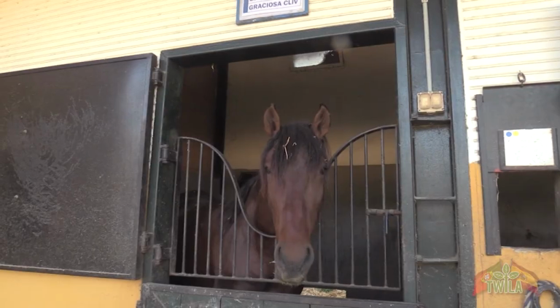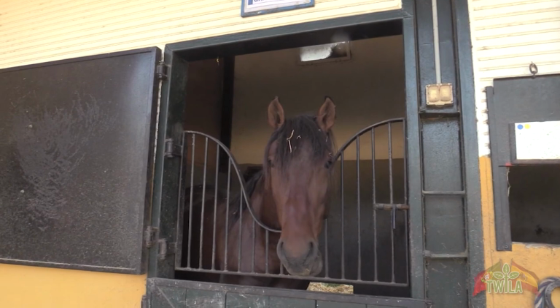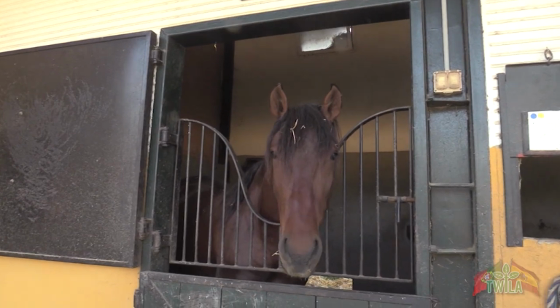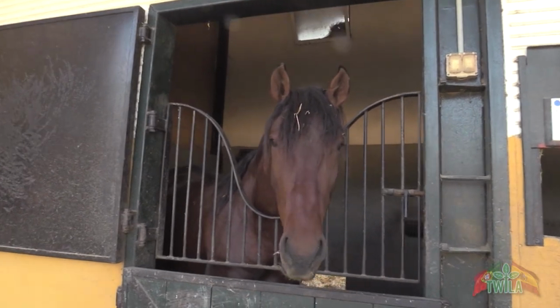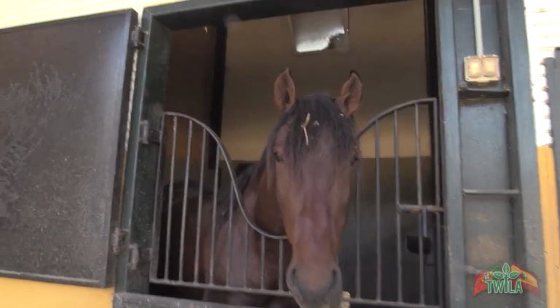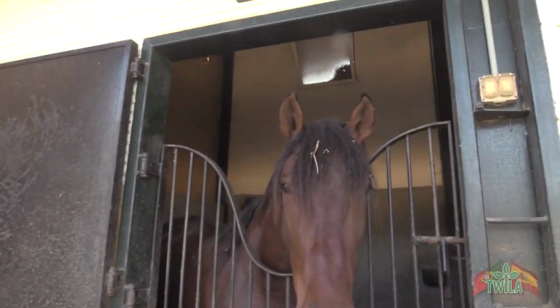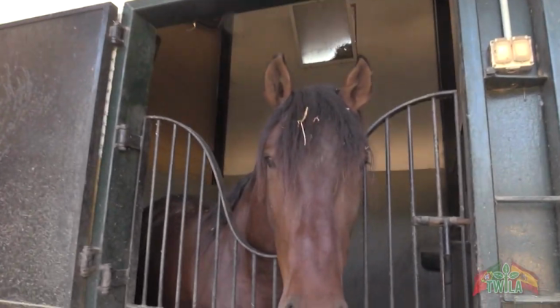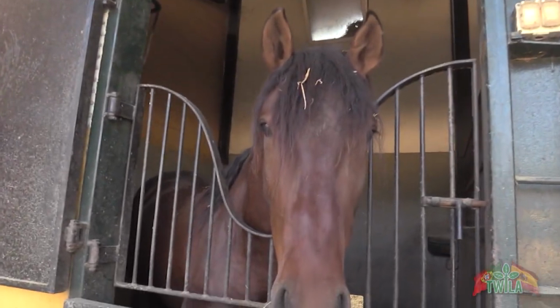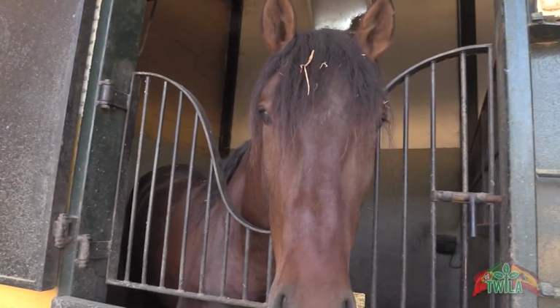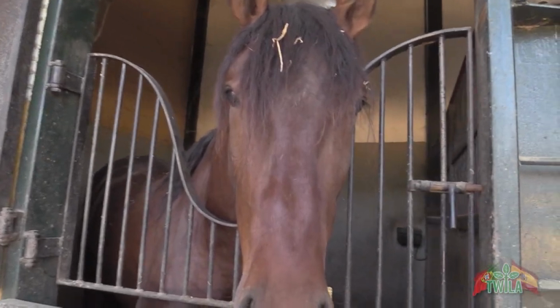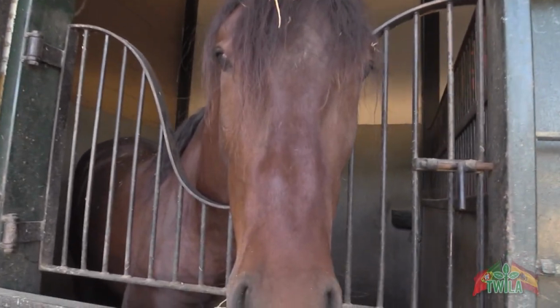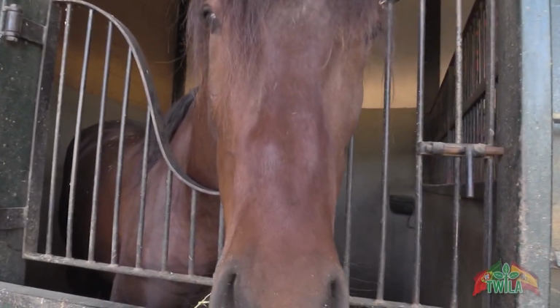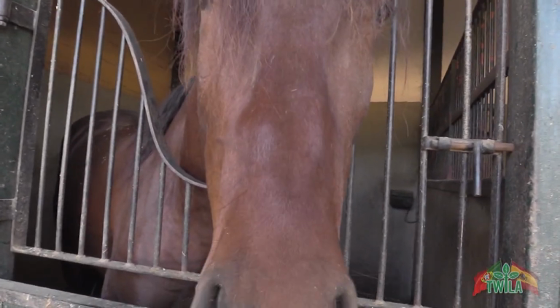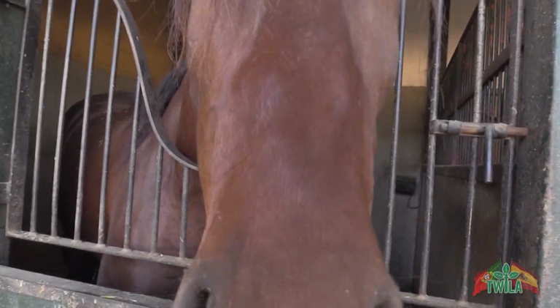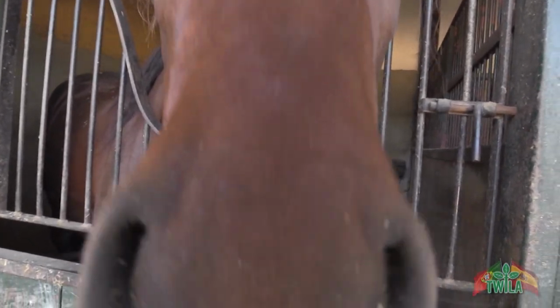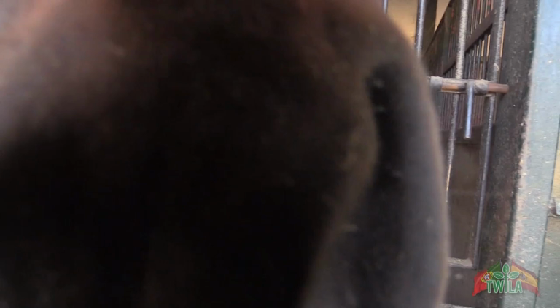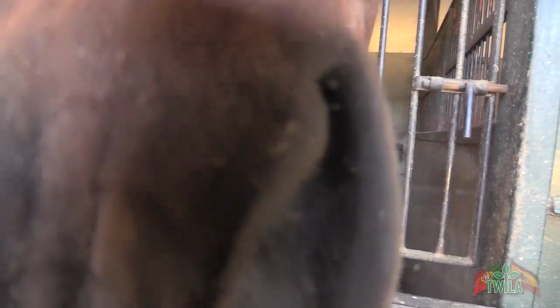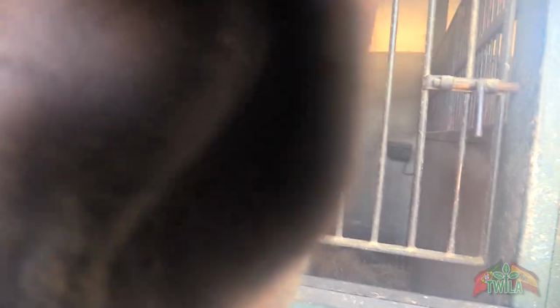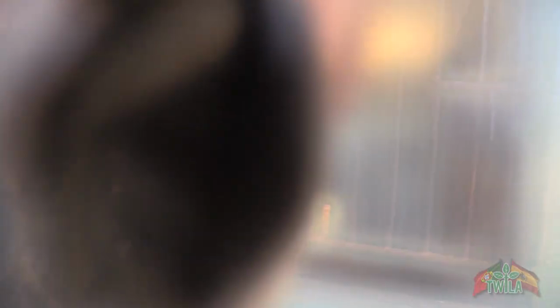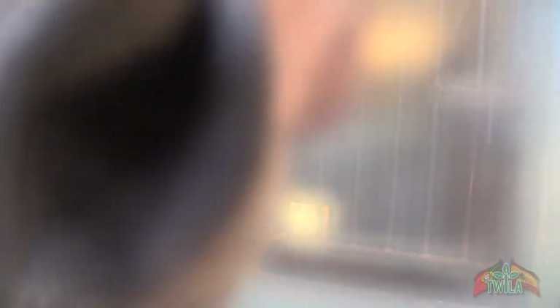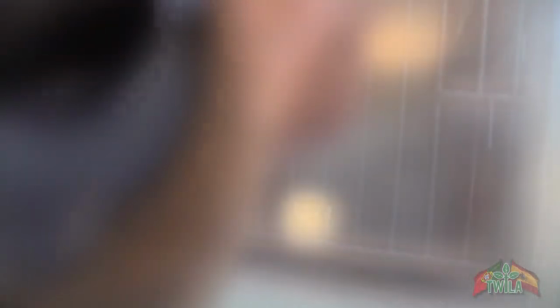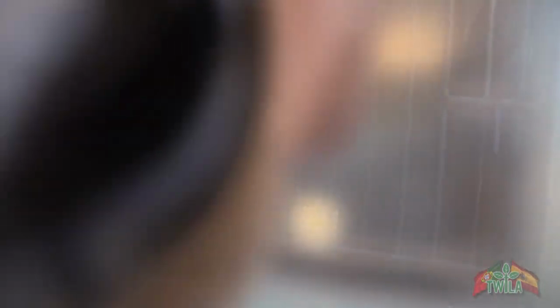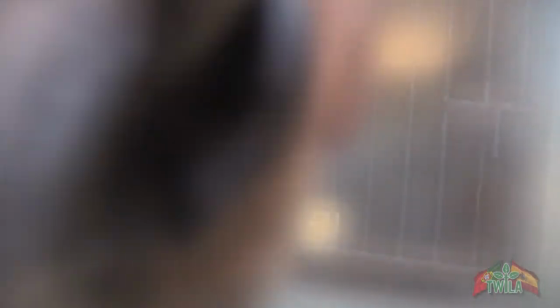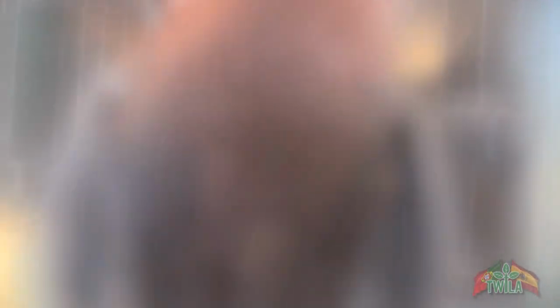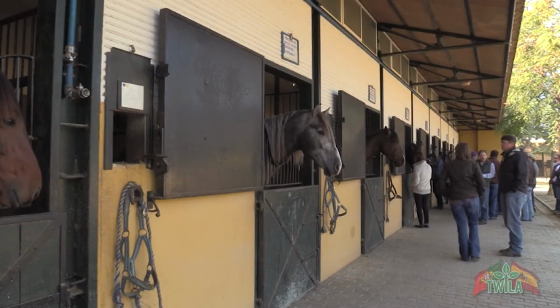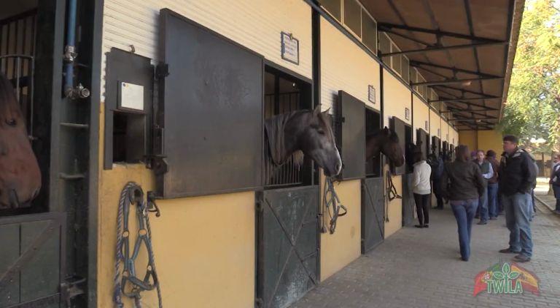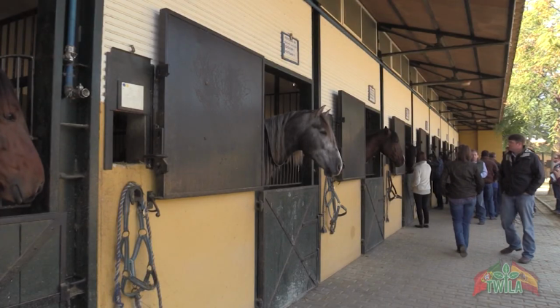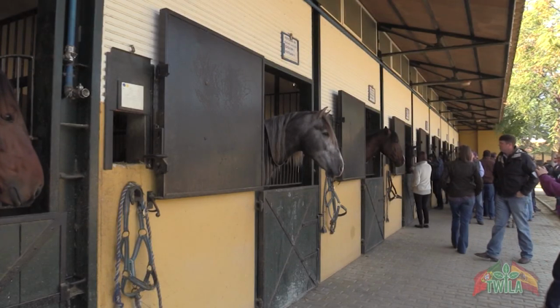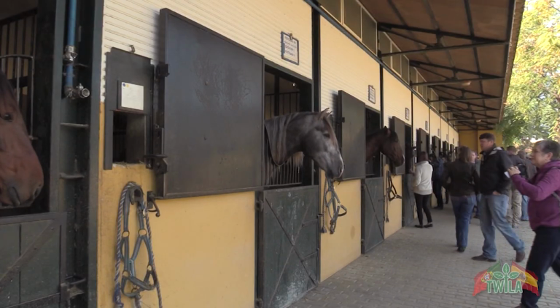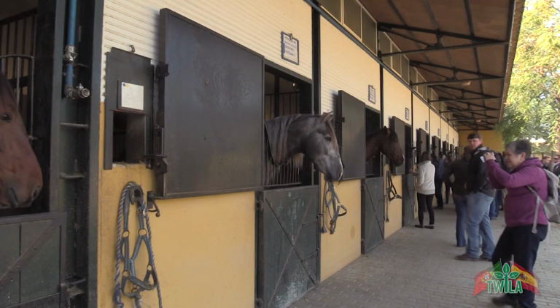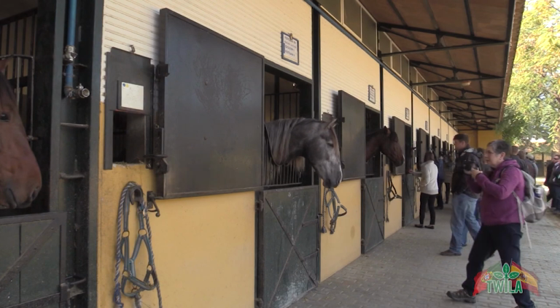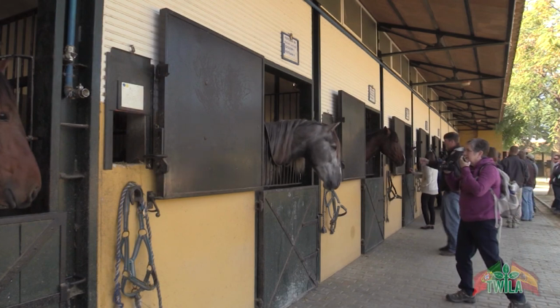So how much for one of these that really isn't a racehorse? Well, they've been sold for as much as 5 million euros — that's about 6 million in the US. Still, many horses go for much less than that, of course.